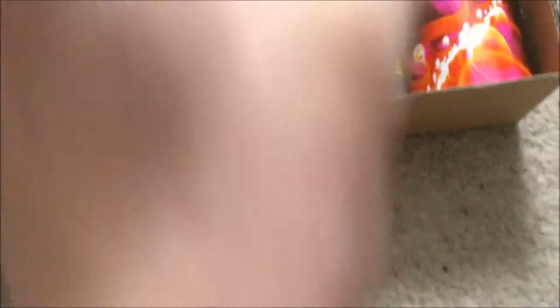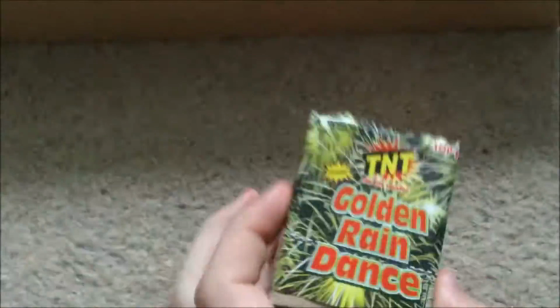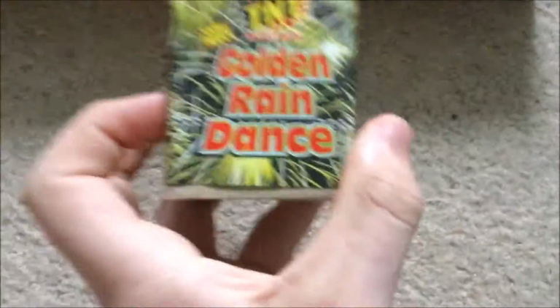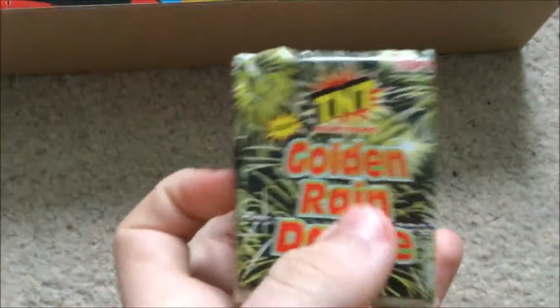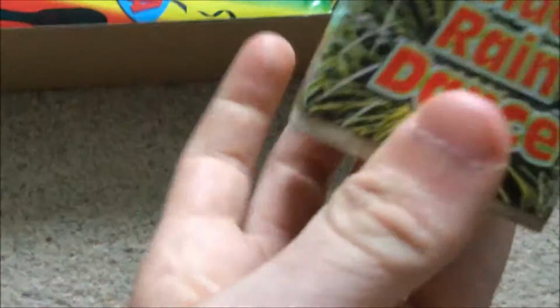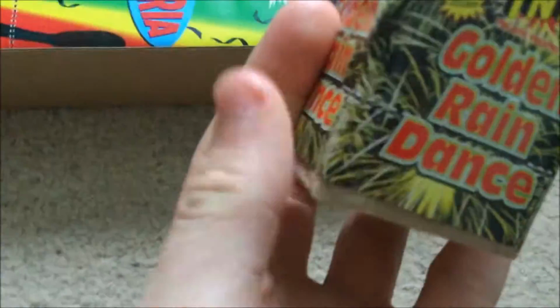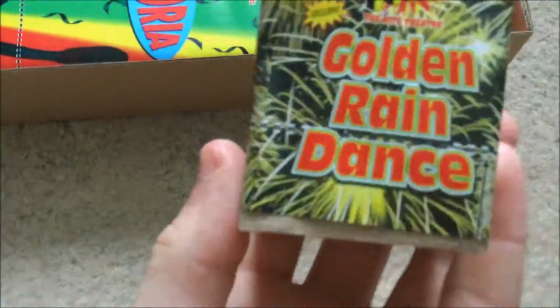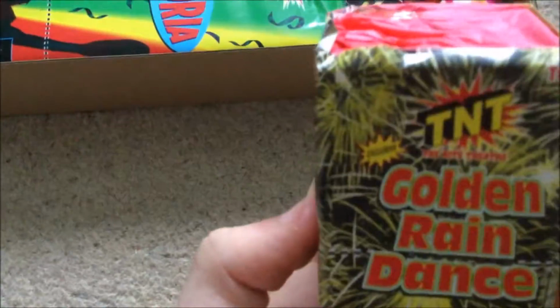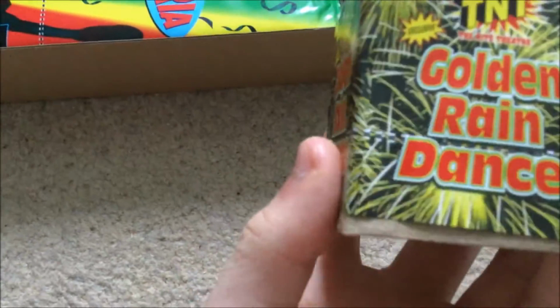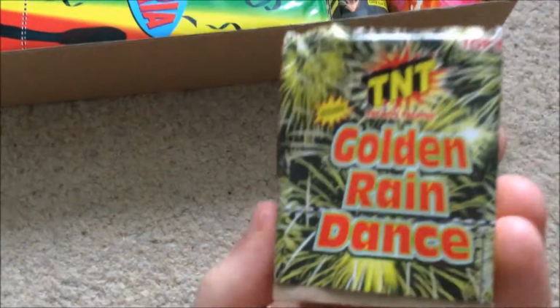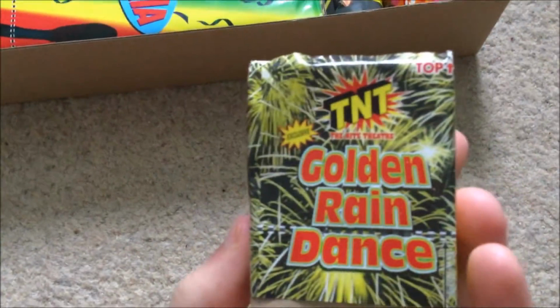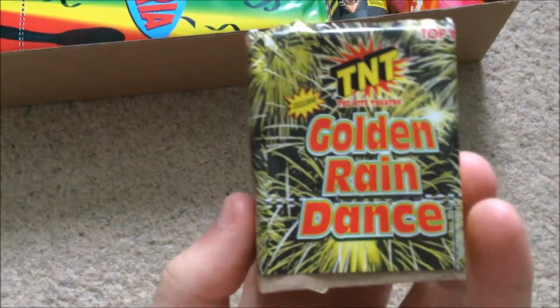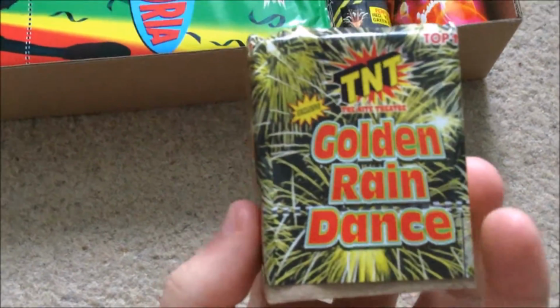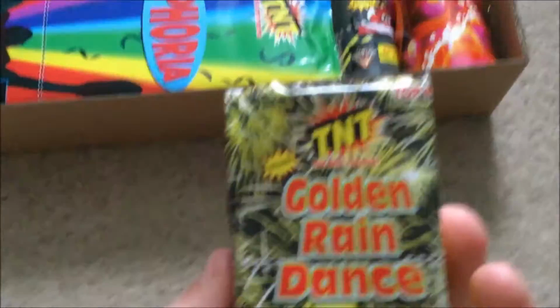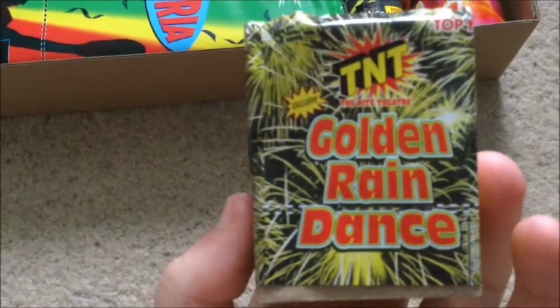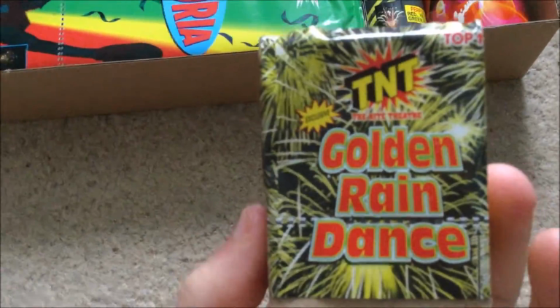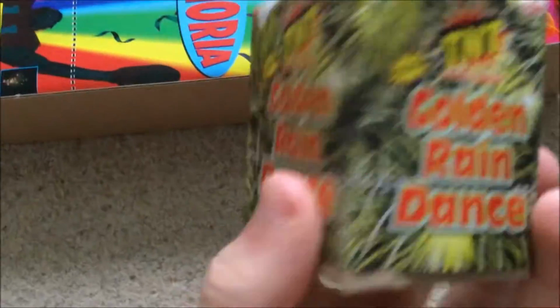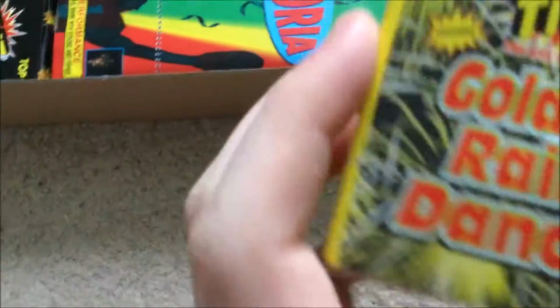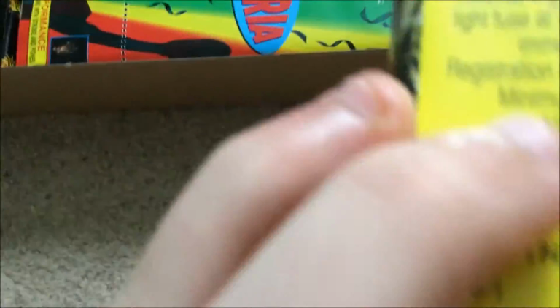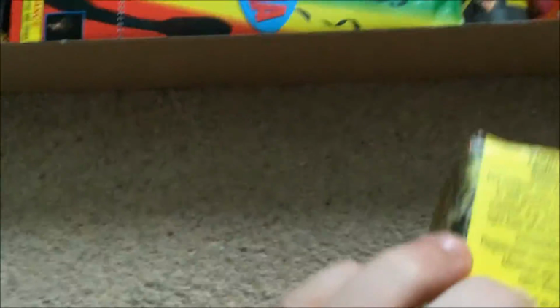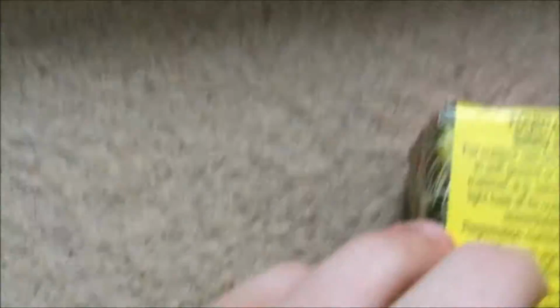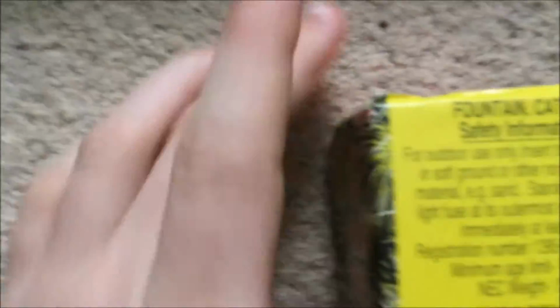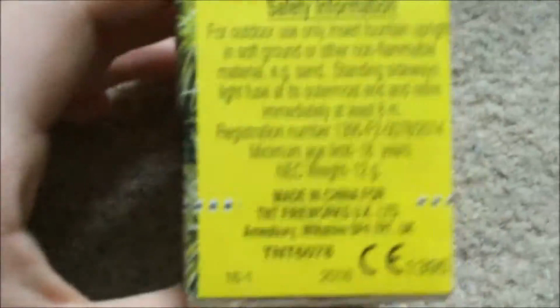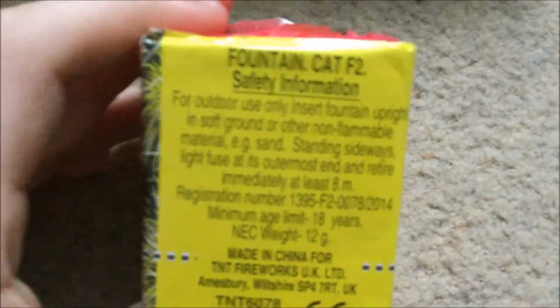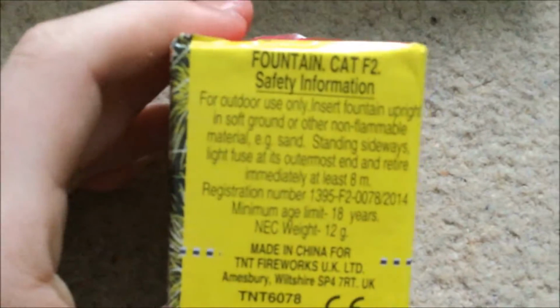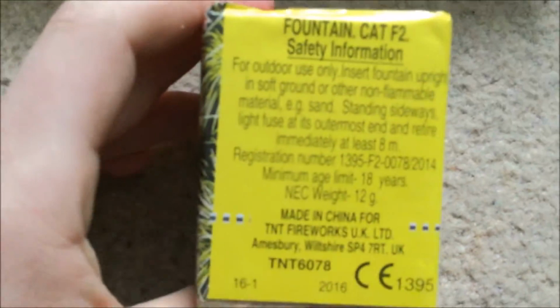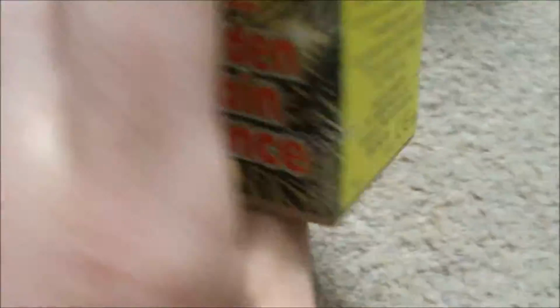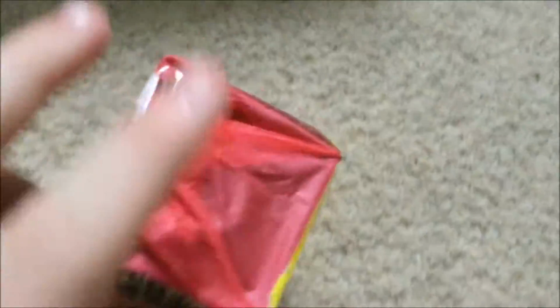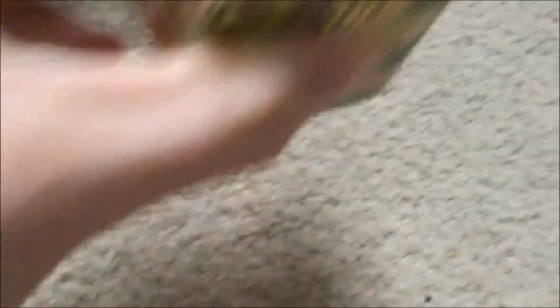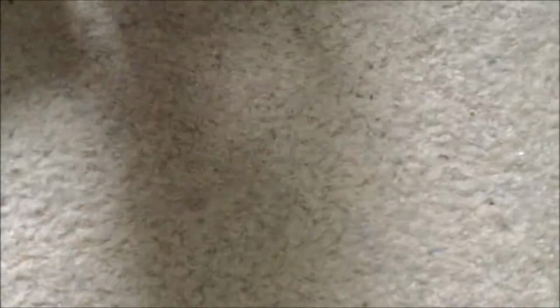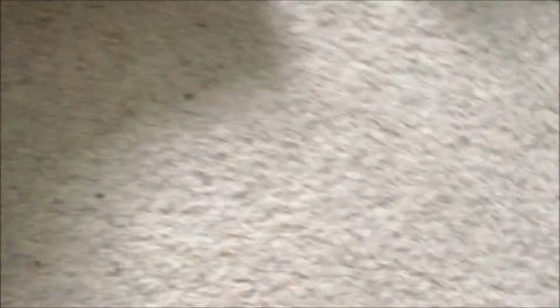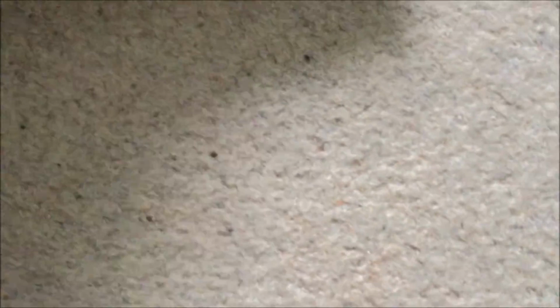Golden Rain Dance — tiny little crackling fountain. These are also called Crackling Glitter Sparkle in some of the other TNT selection boxes. Just loud crackling, 12 grams of powder. Nice little crackling piece.